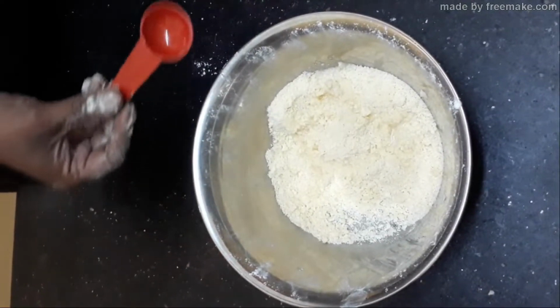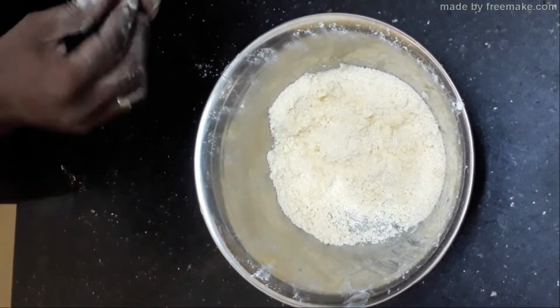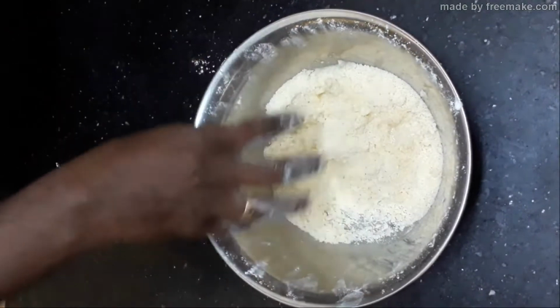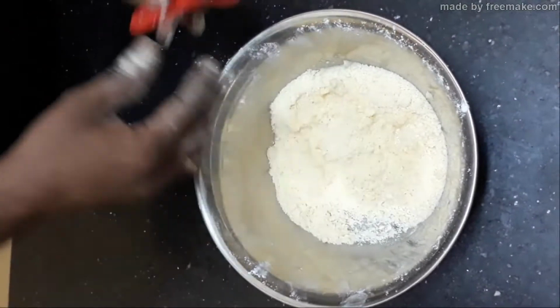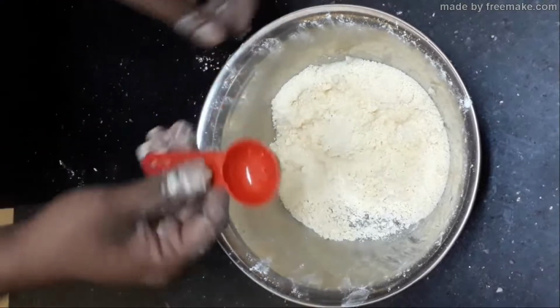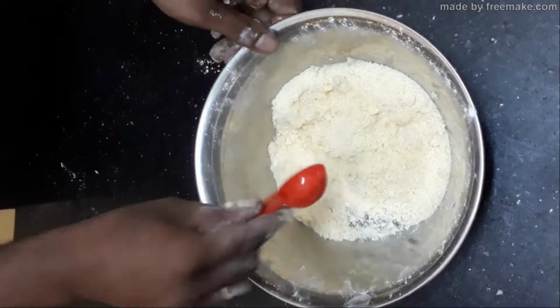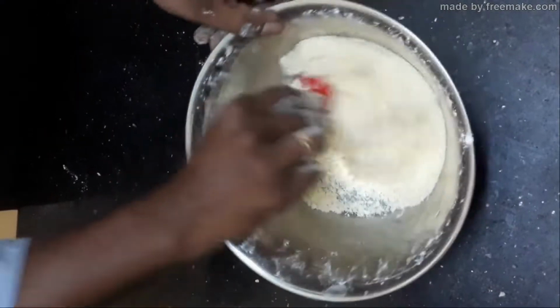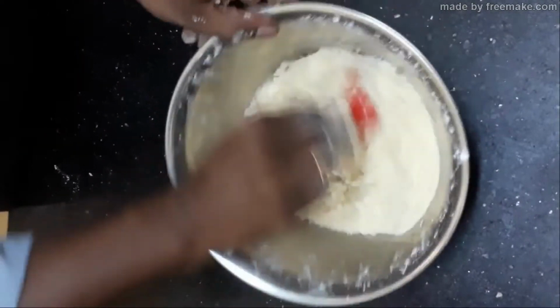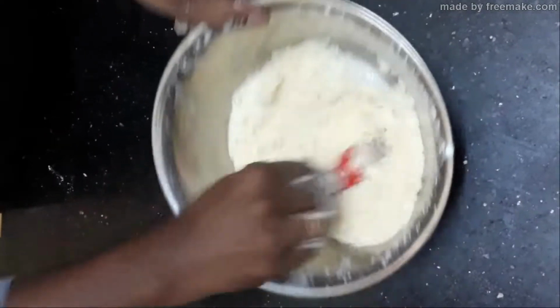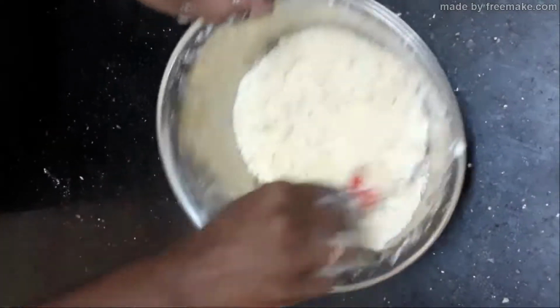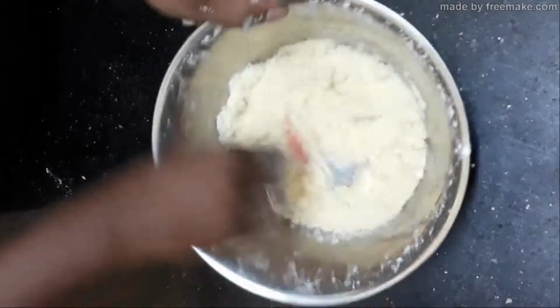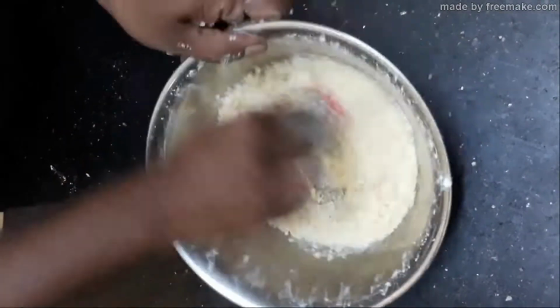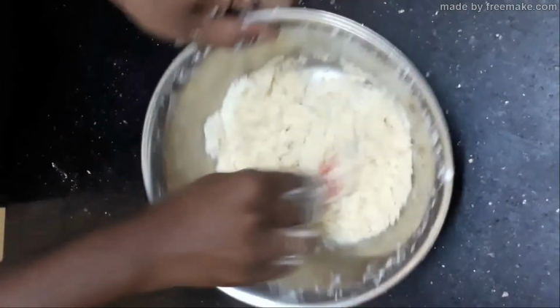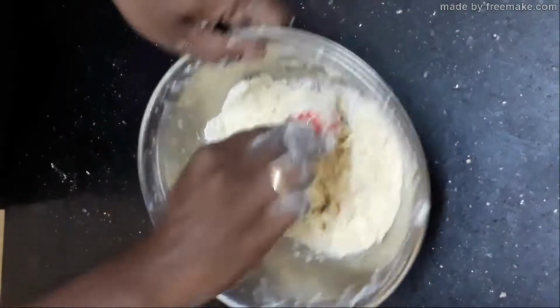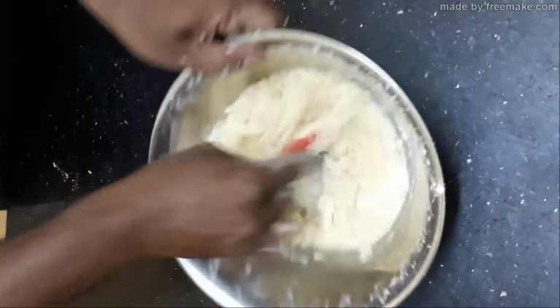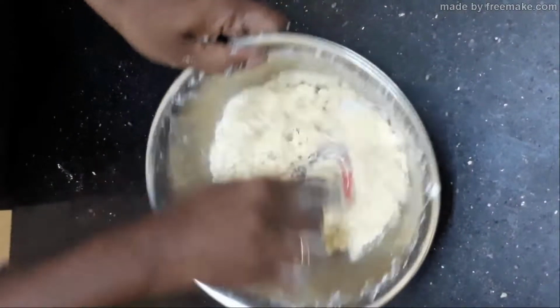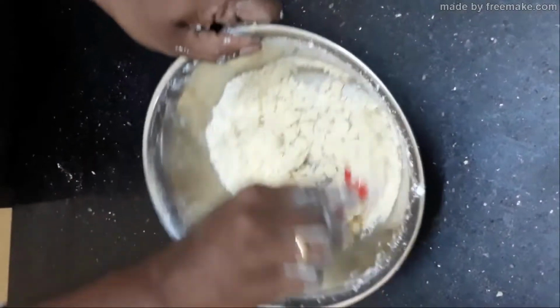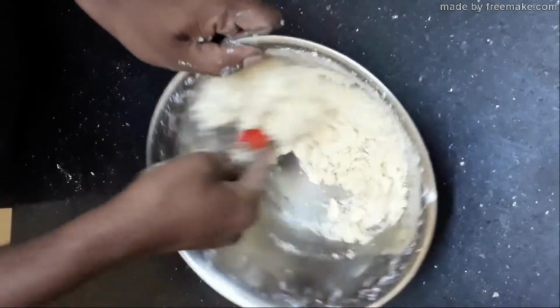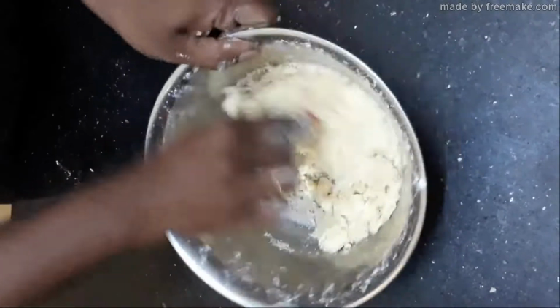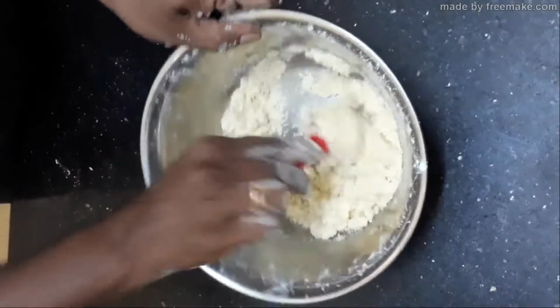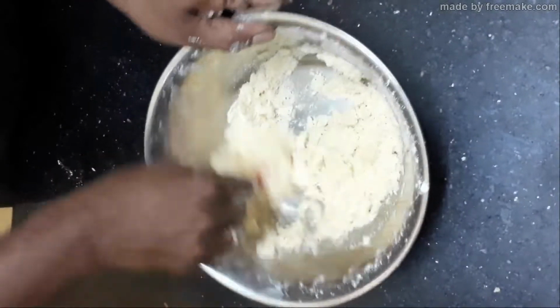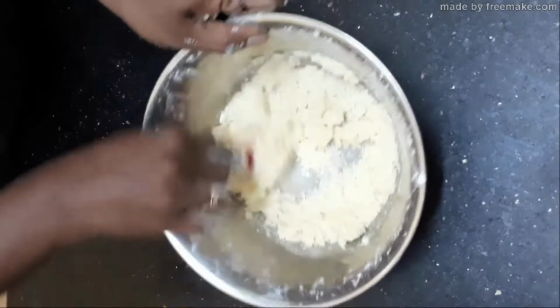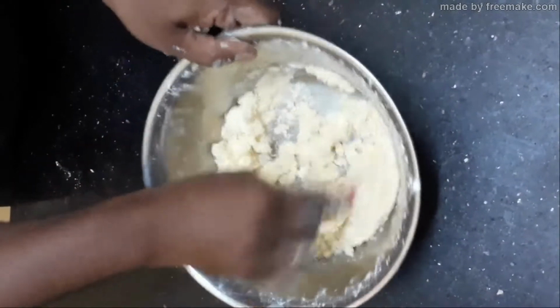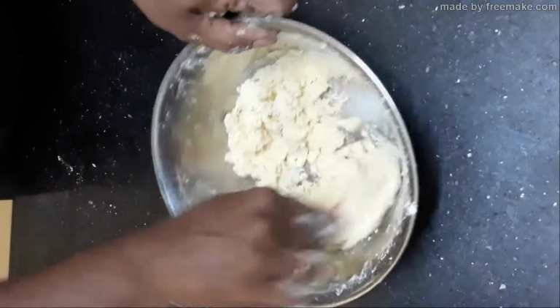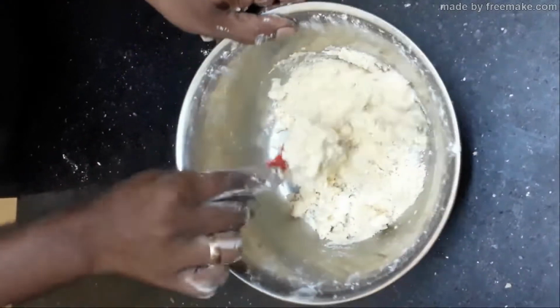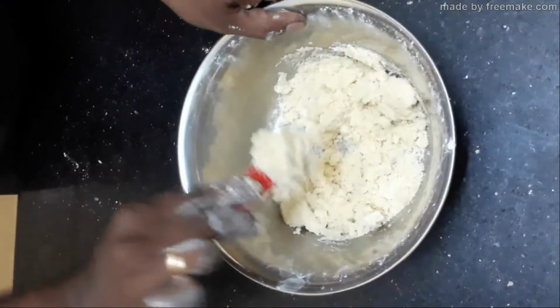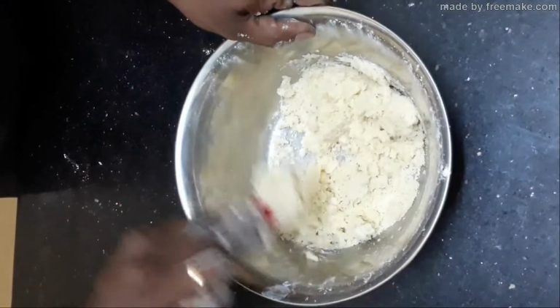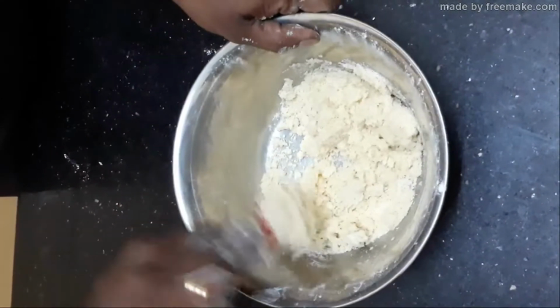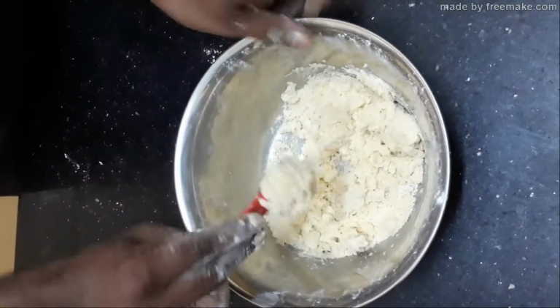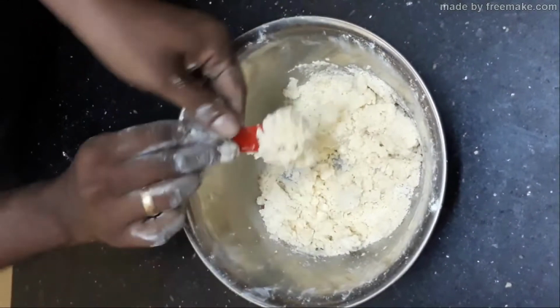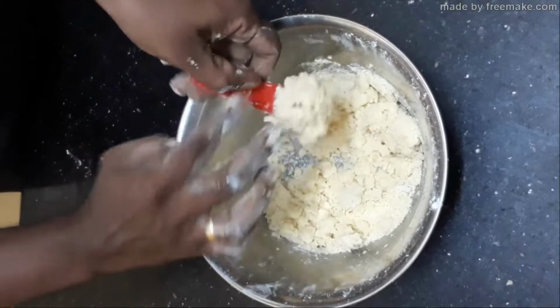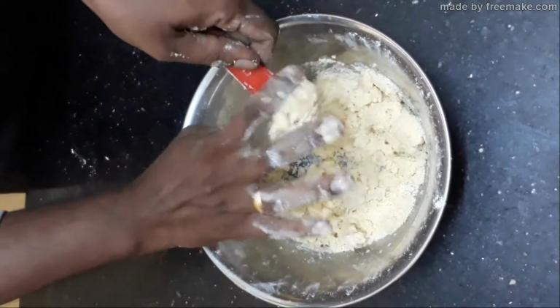Don't mix it with your hand — use a spoon or spatula. Gently mix it first and you will get your mixture roughly mixed.